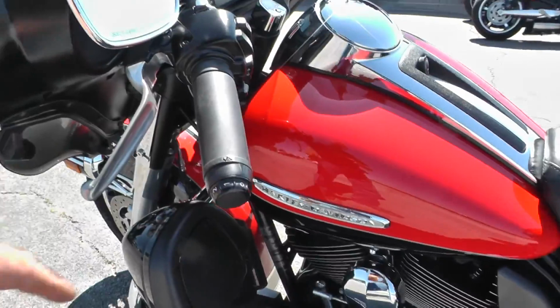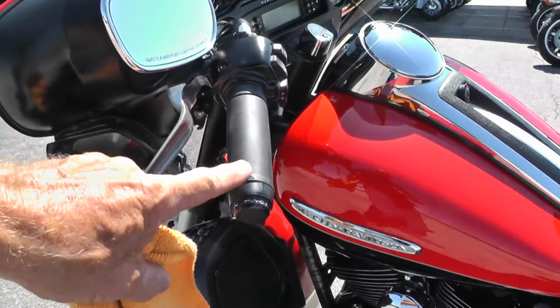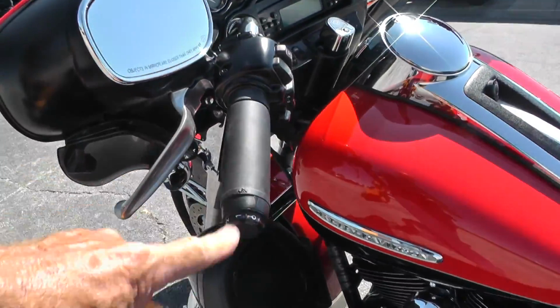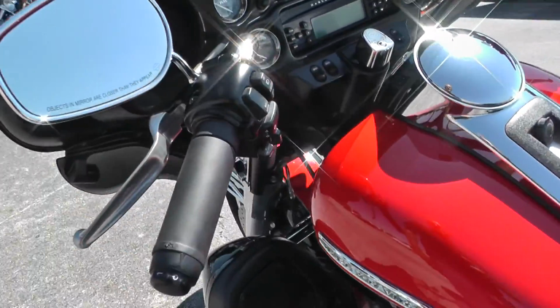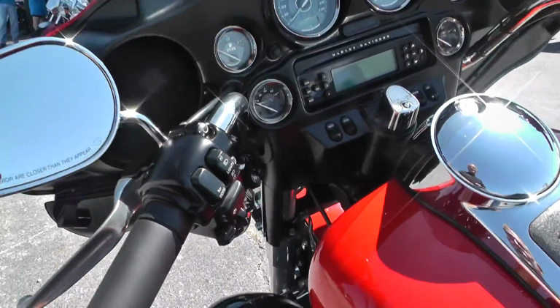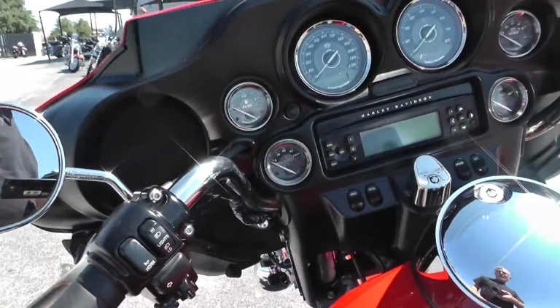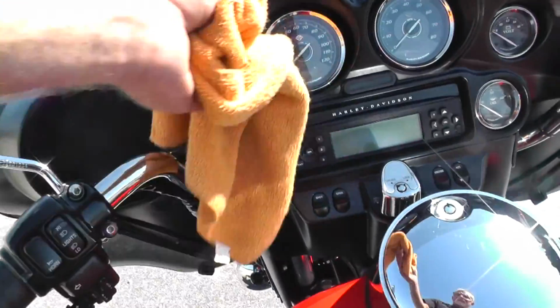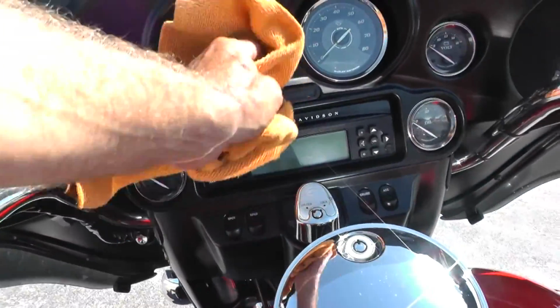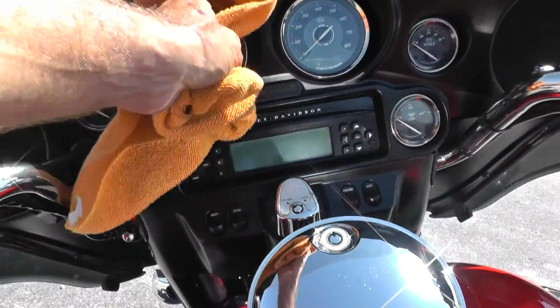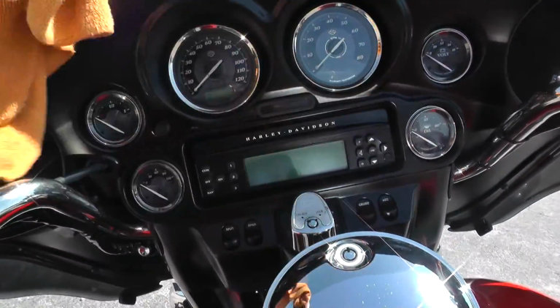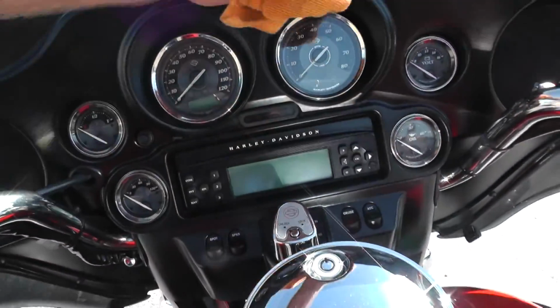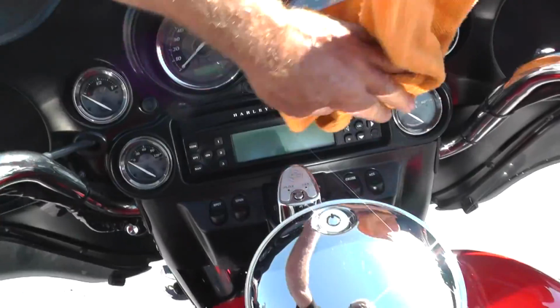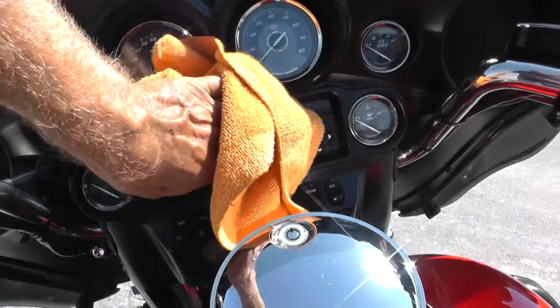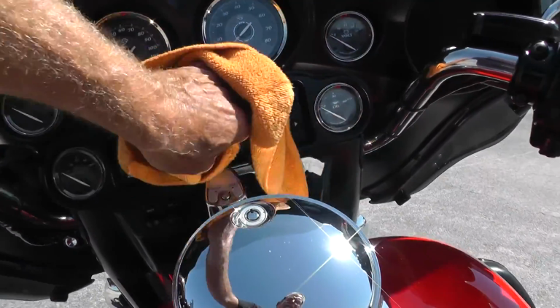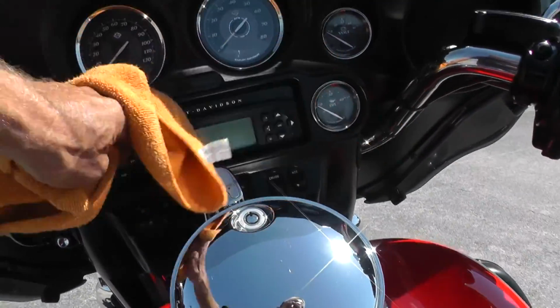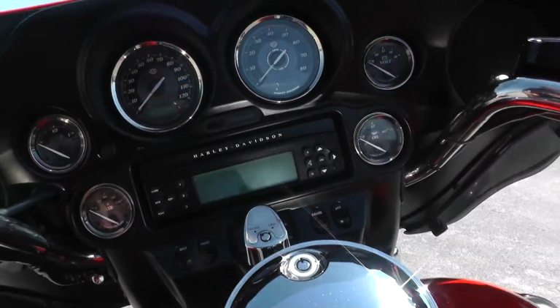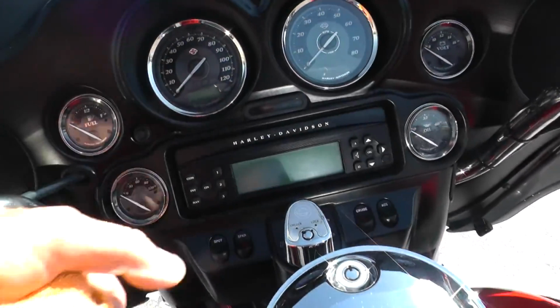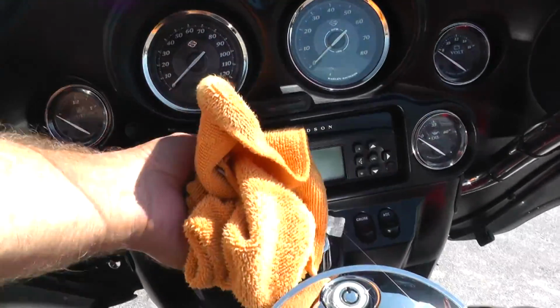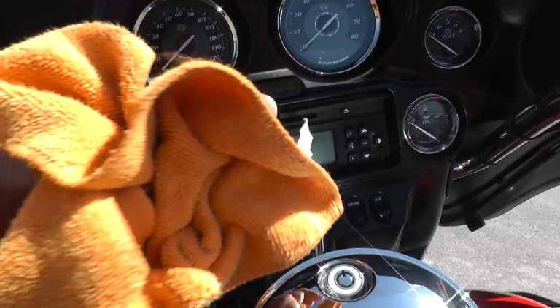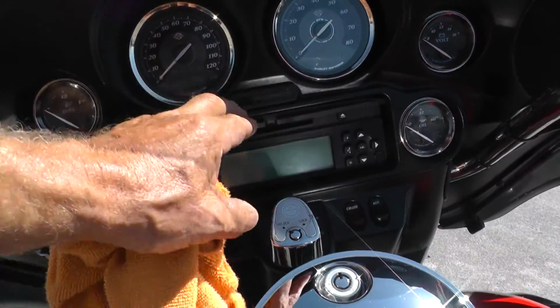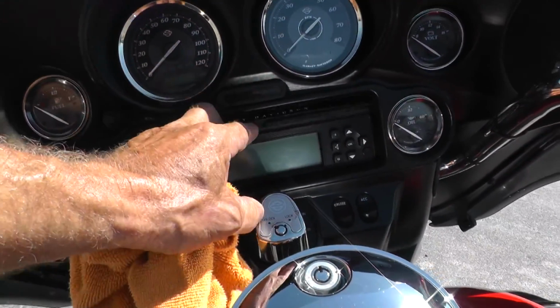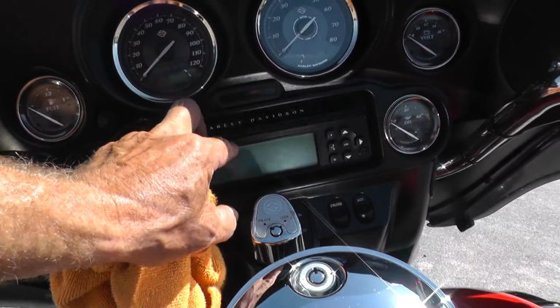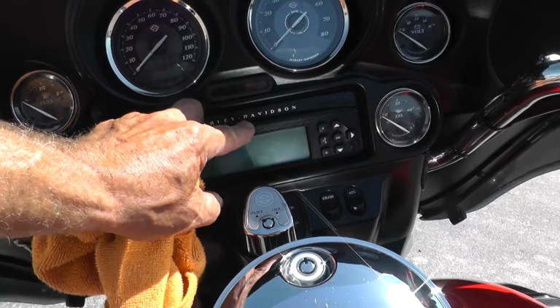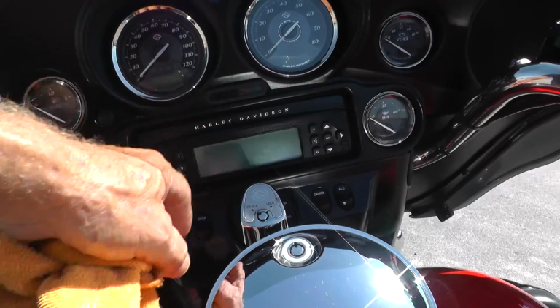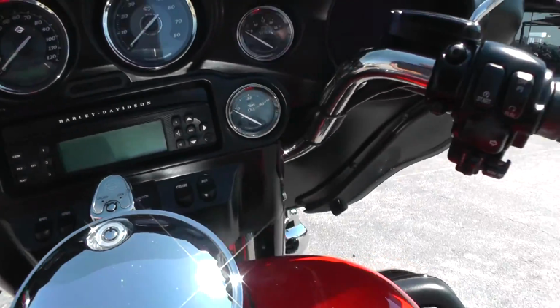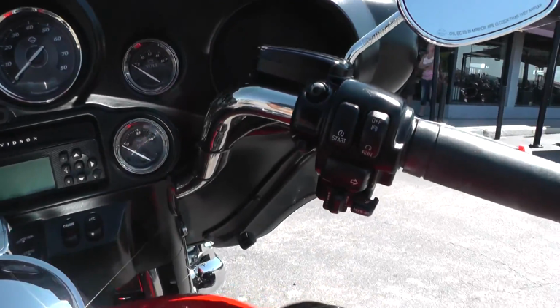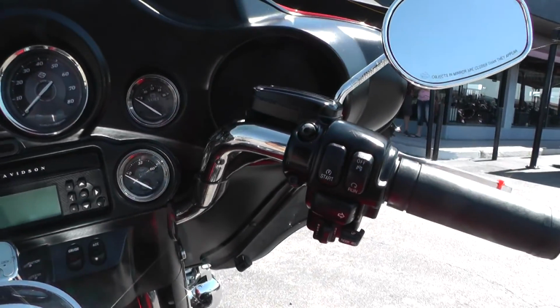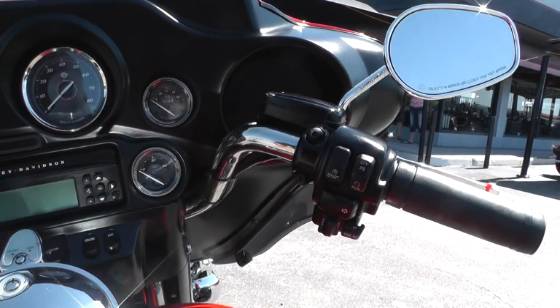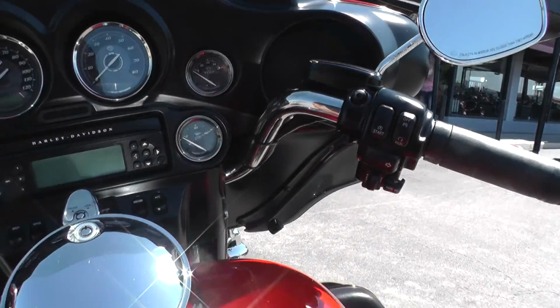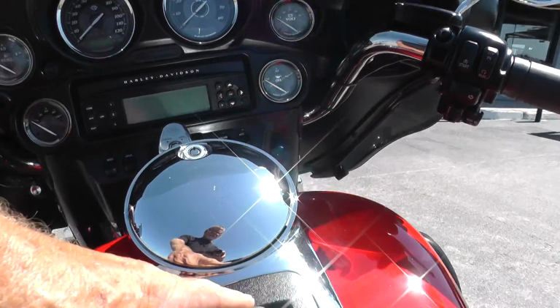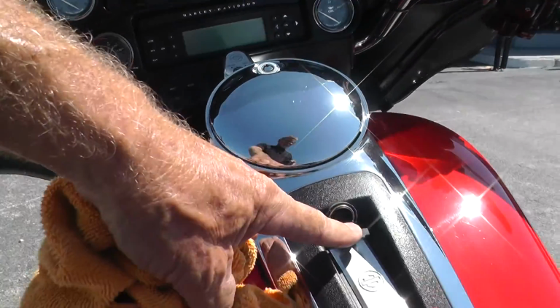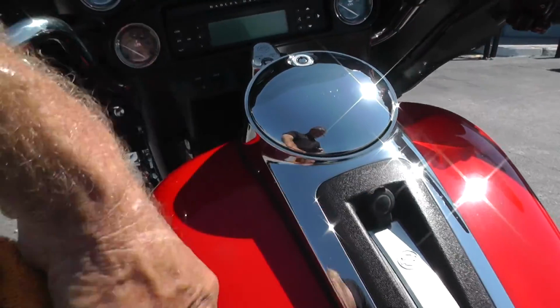It's got heated hand grips, full instrumentation, AM/FM/CD player, electronic cruise control, and full on-board electronics.